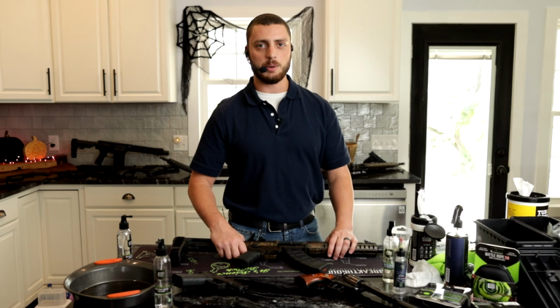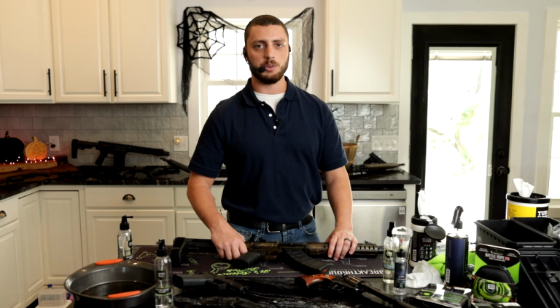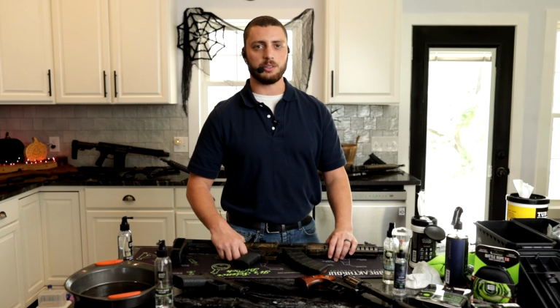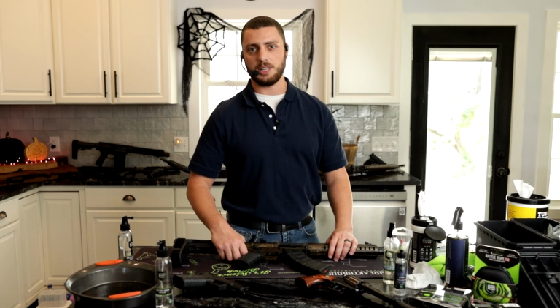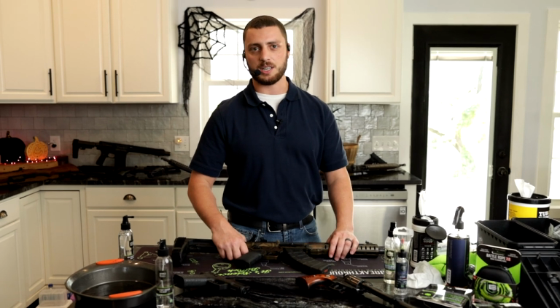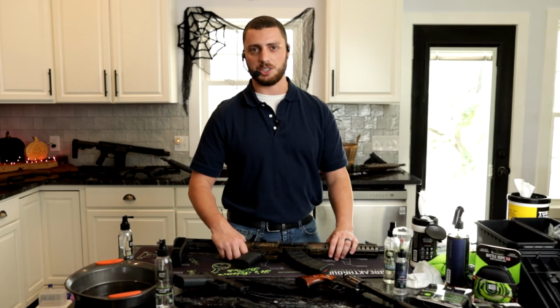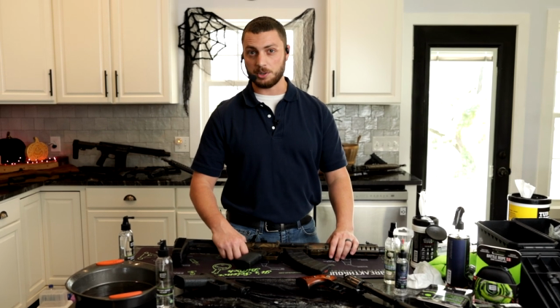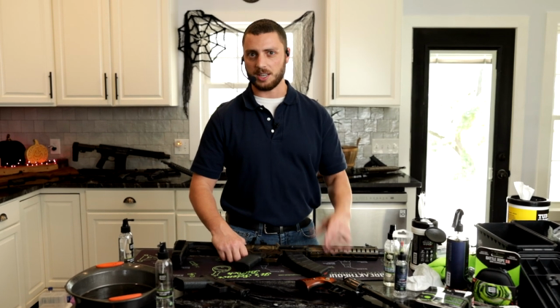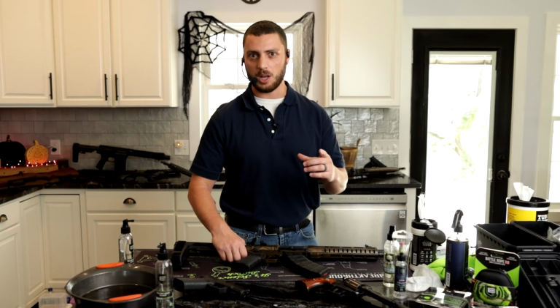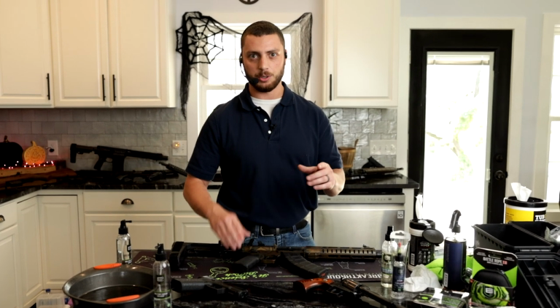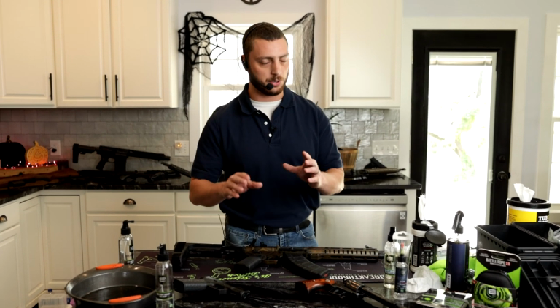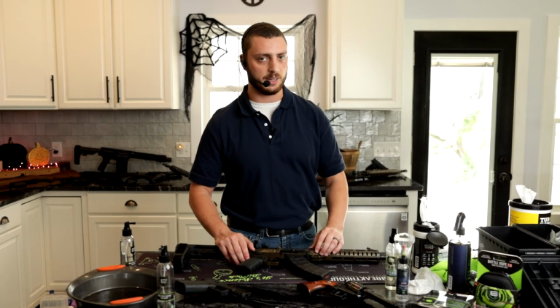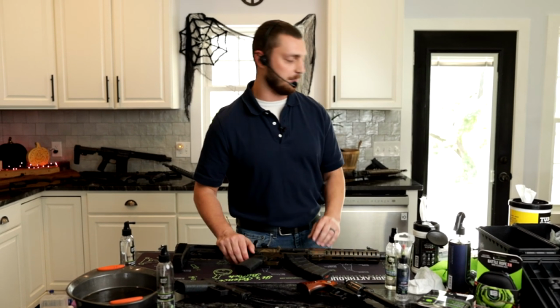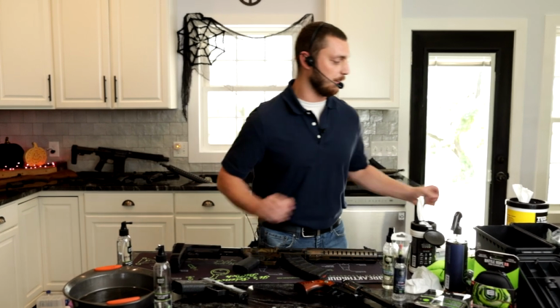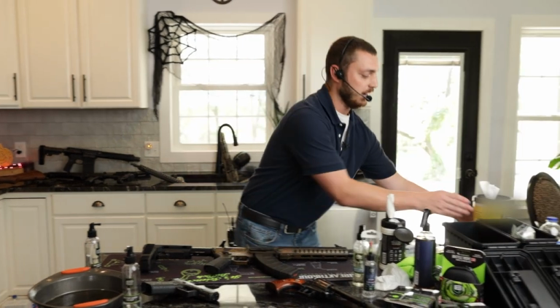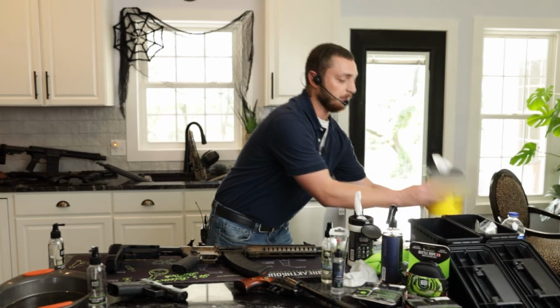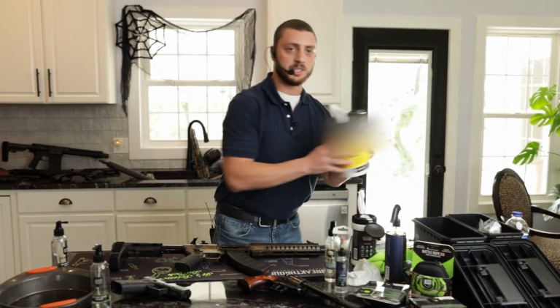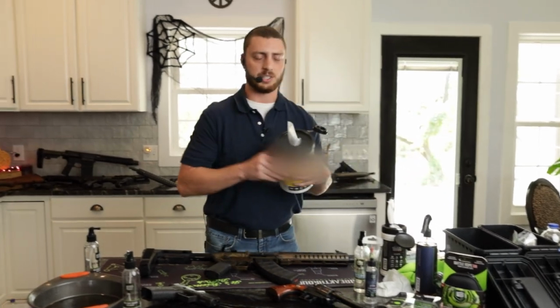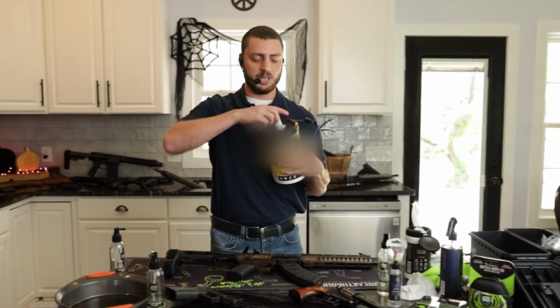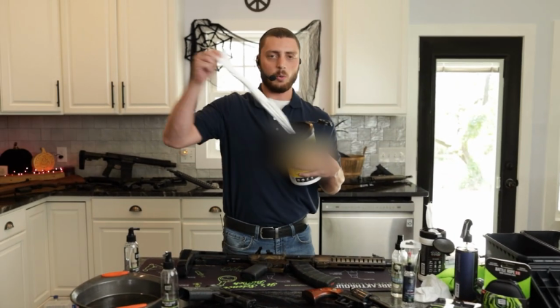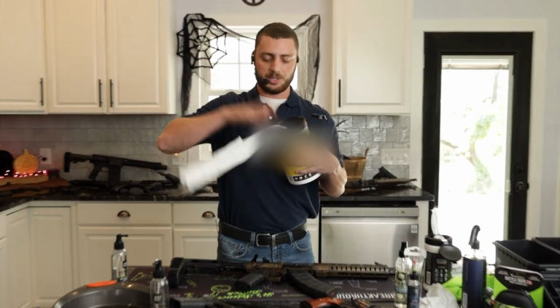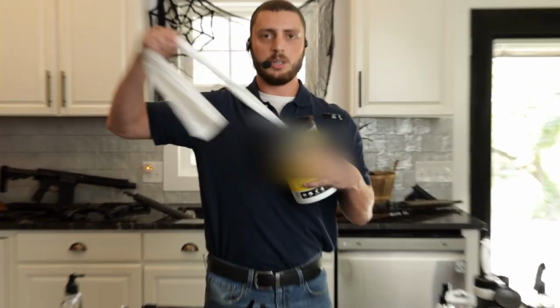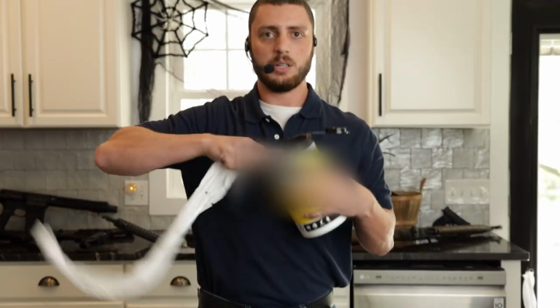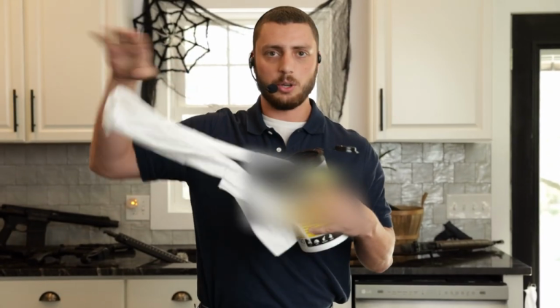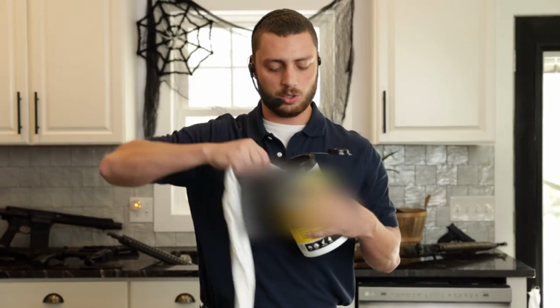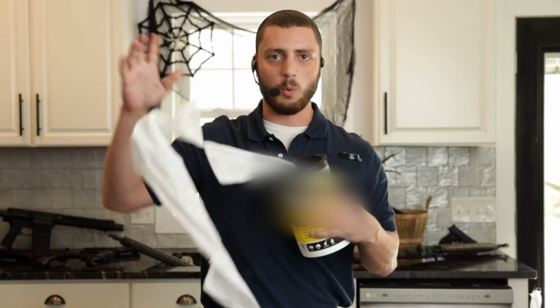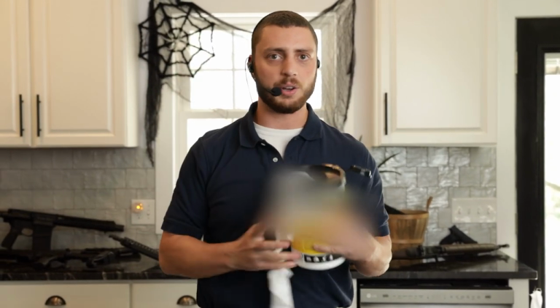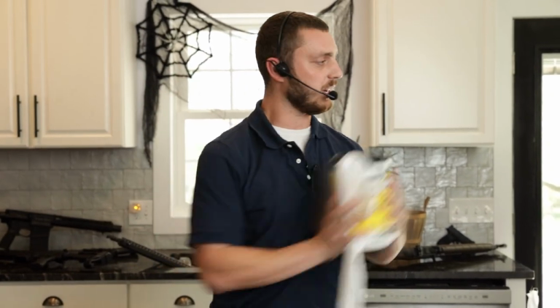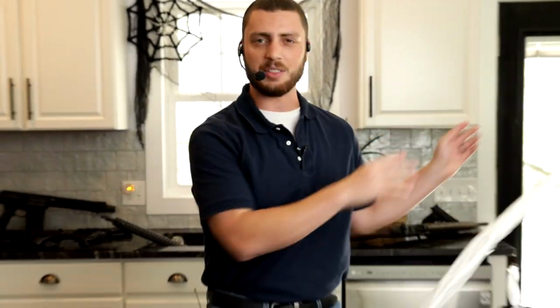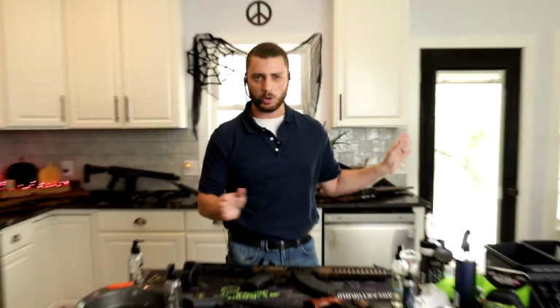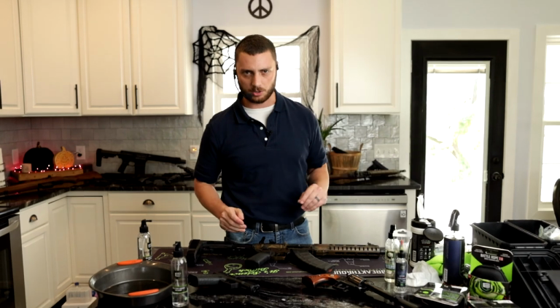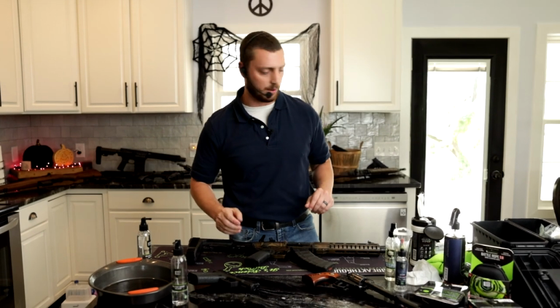Gun Drummer here with Breakthrough Clean Technologies. I know what you're thinking — you love shooting, but you hate cleaning. I'm the same way. And you've been using these generic wipes. You can wipe all day, but it does nothing. It's worthless. Throw it out.